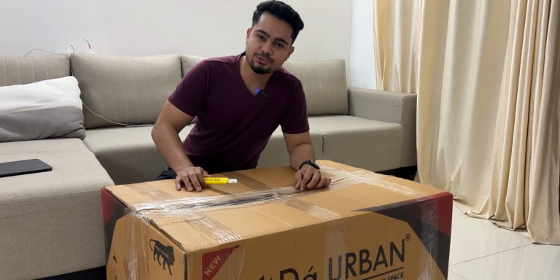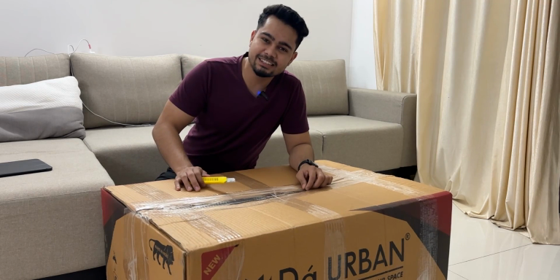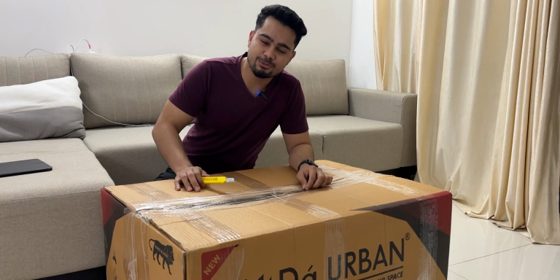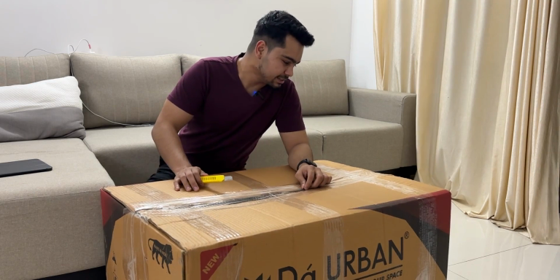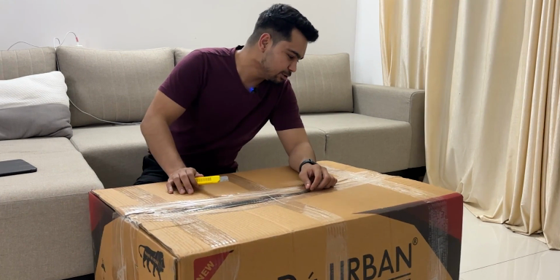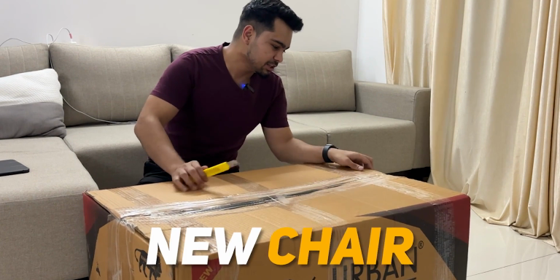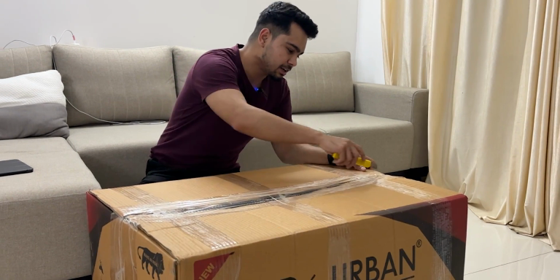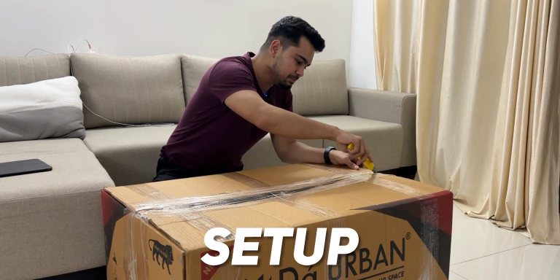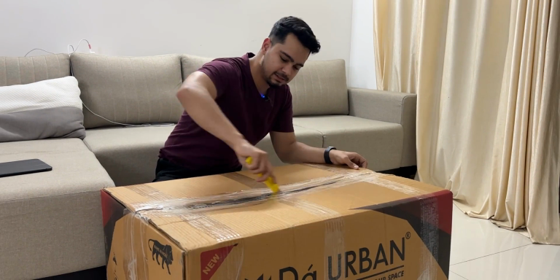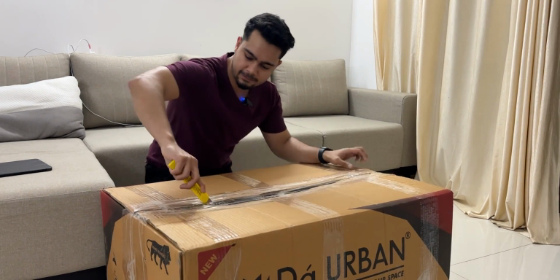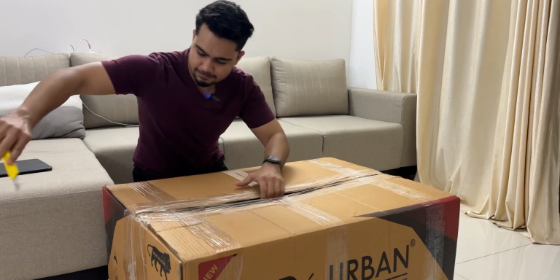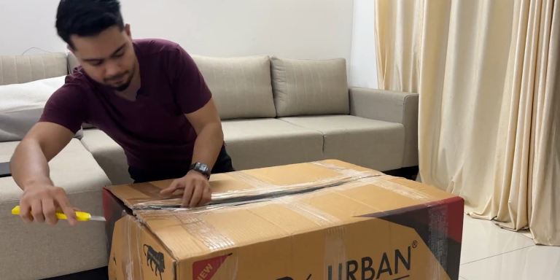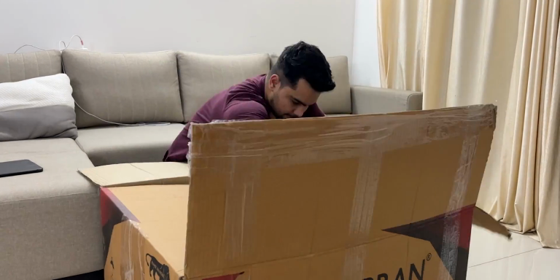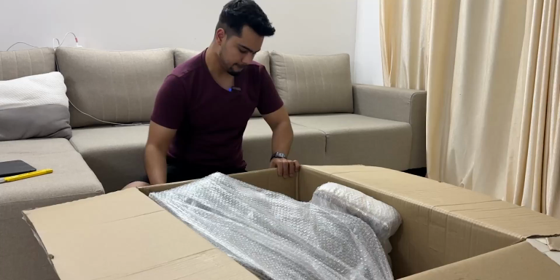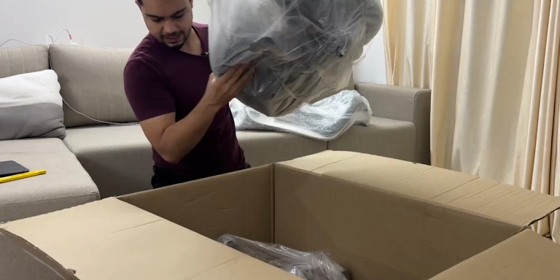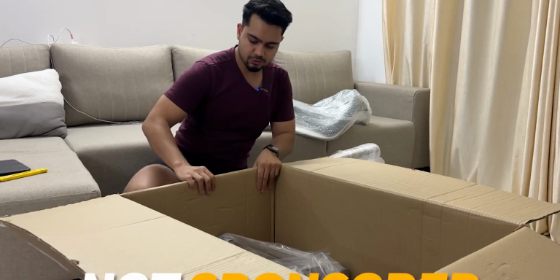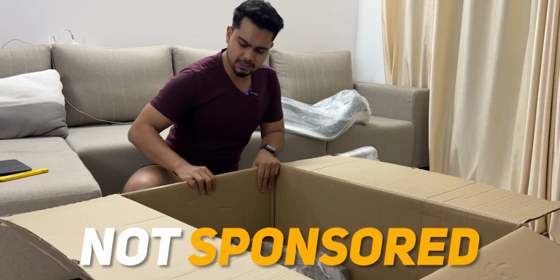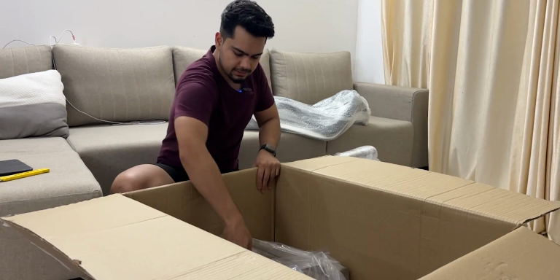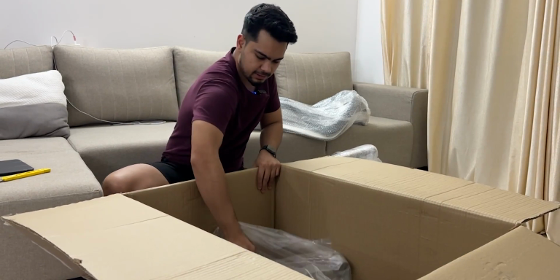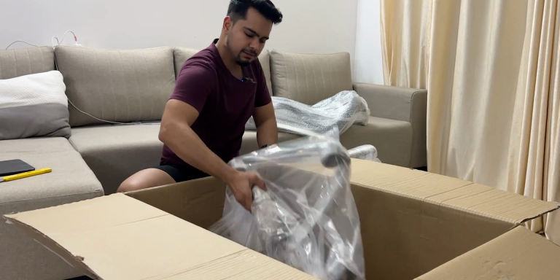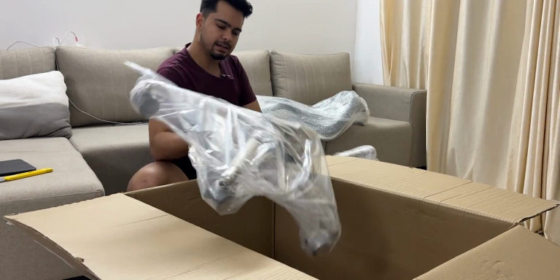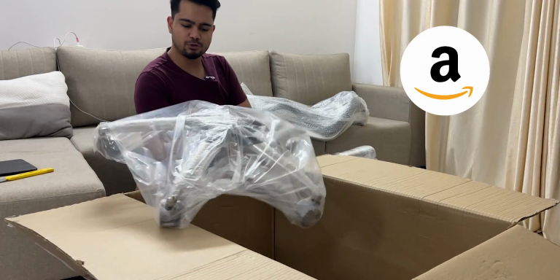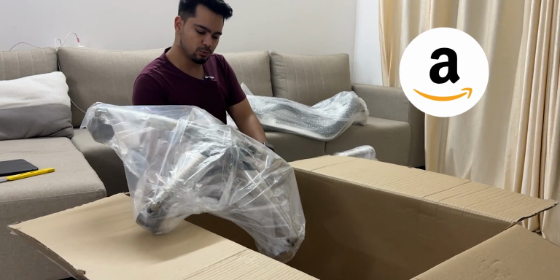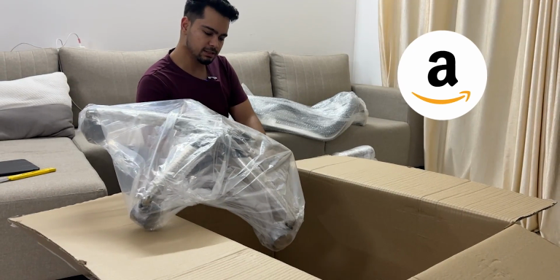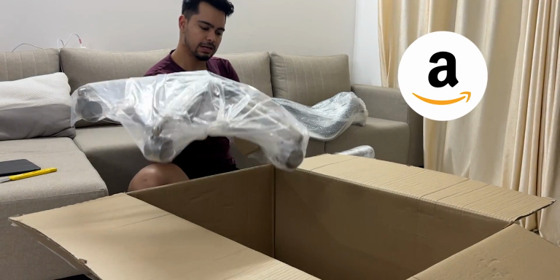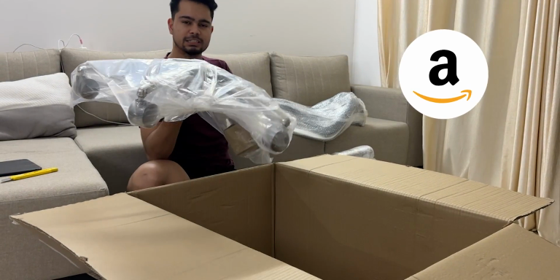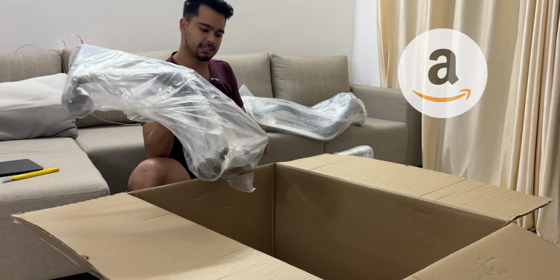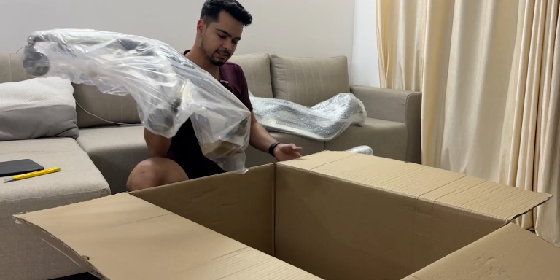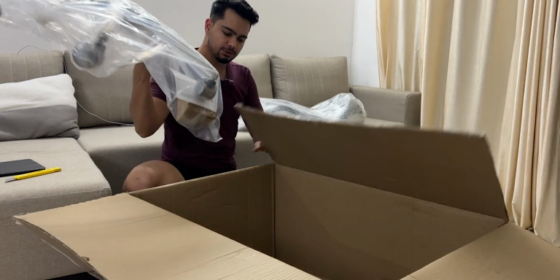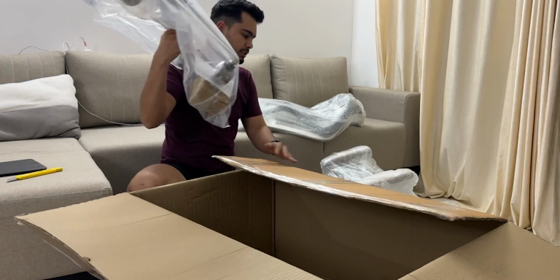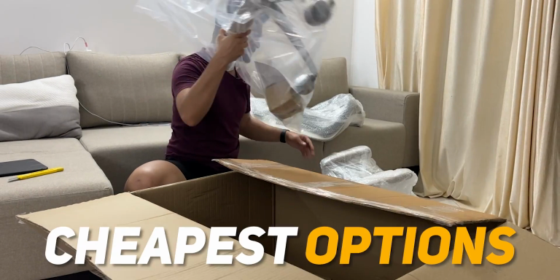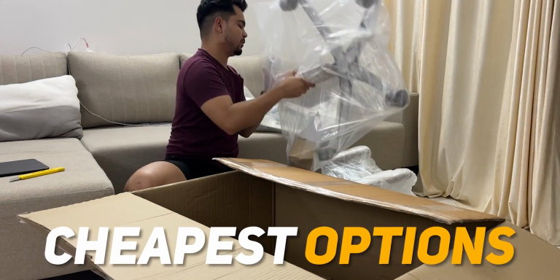Let's unbox the chair forever. We got a new chair for our set-up. It's not sponsored. I was looking on Amazon and I wanted this type of chair.